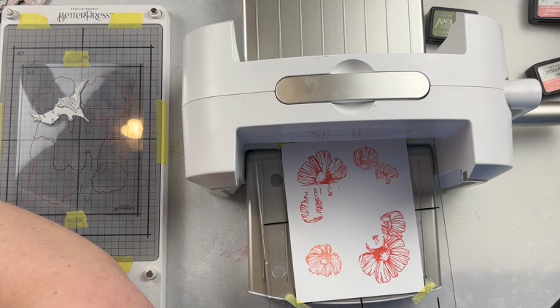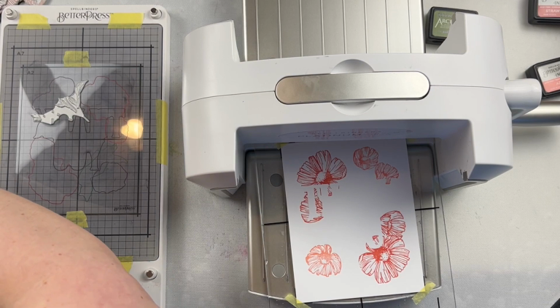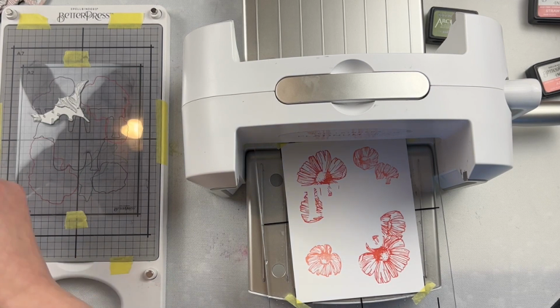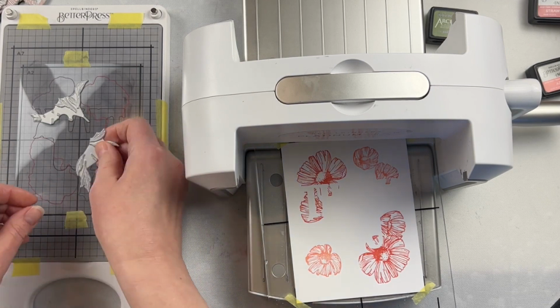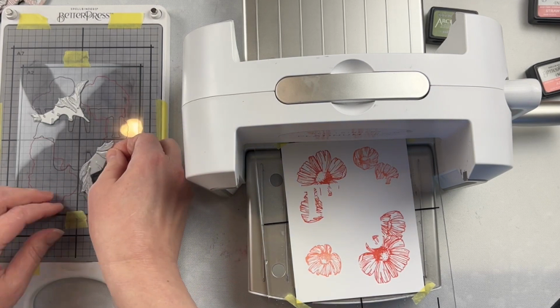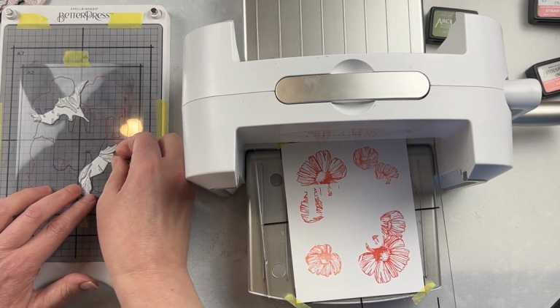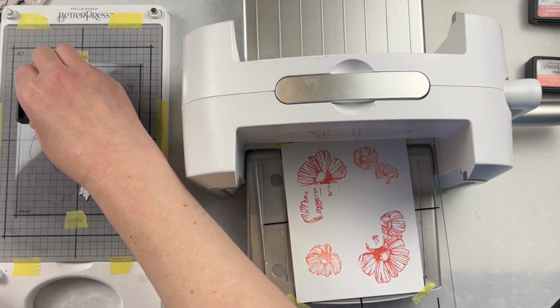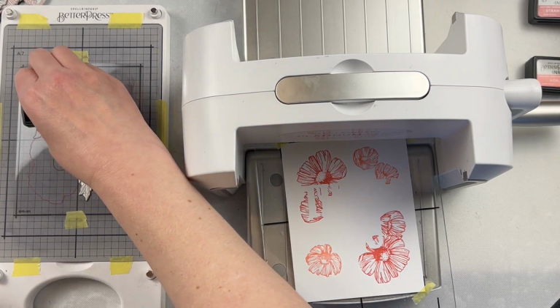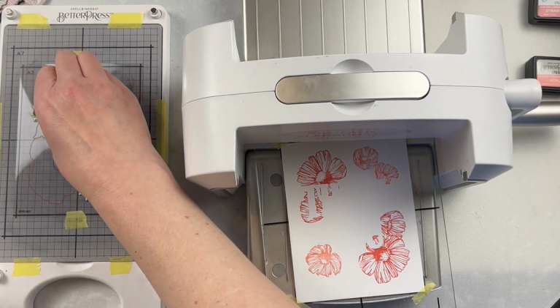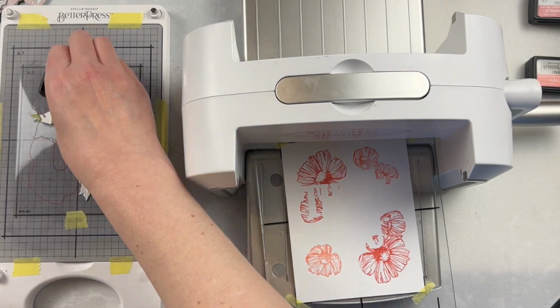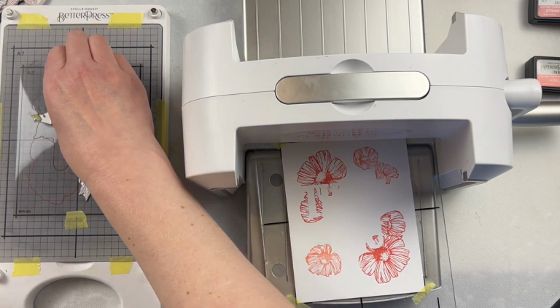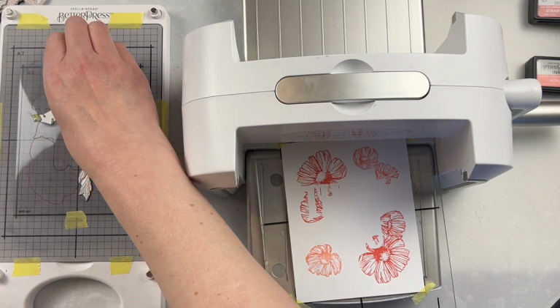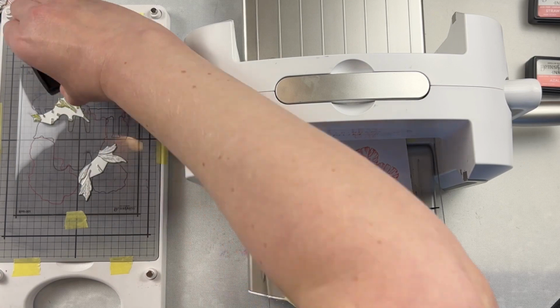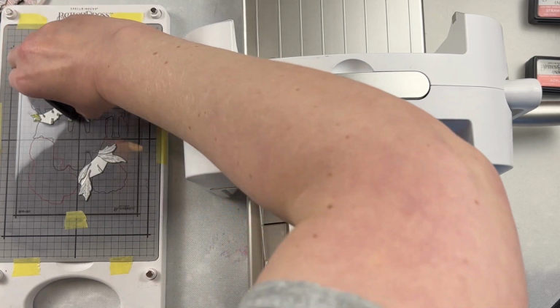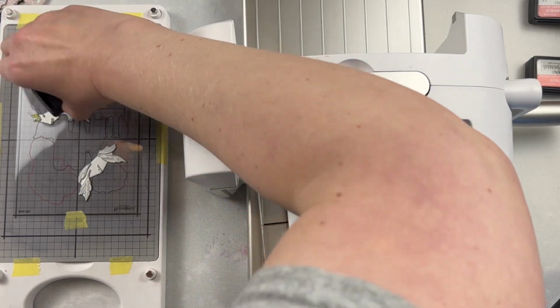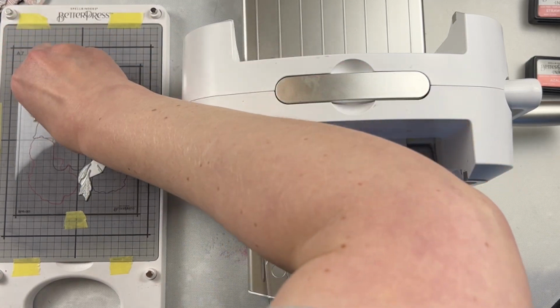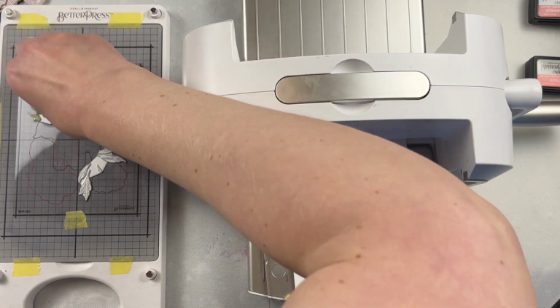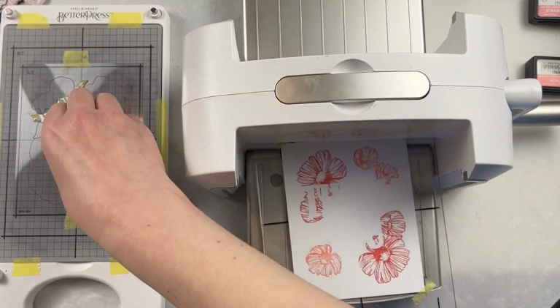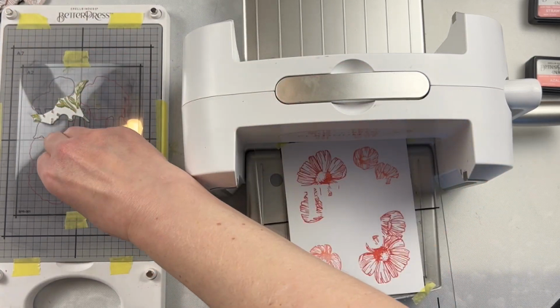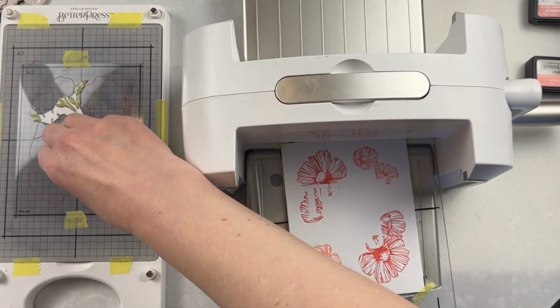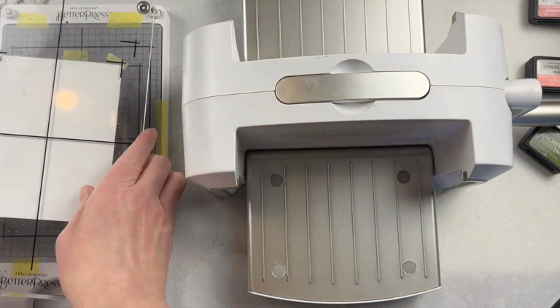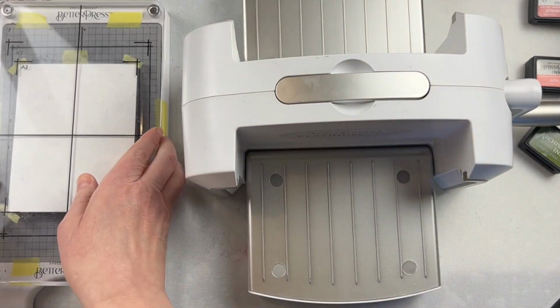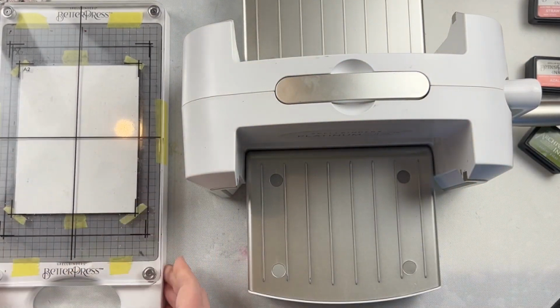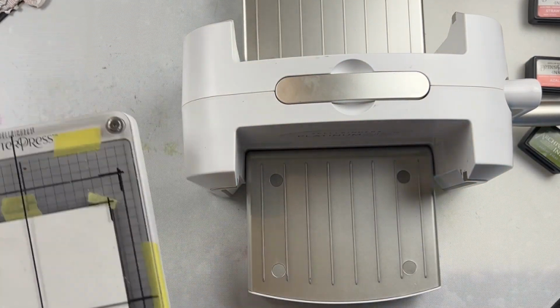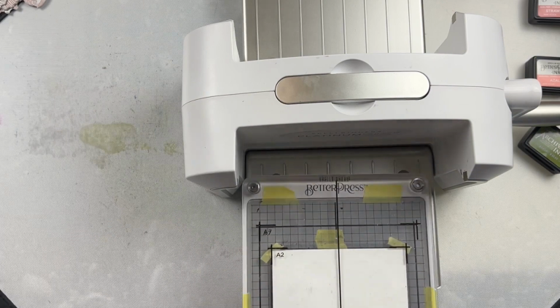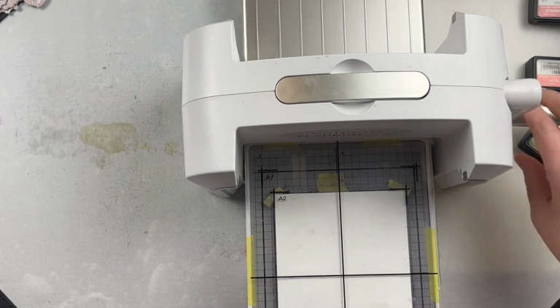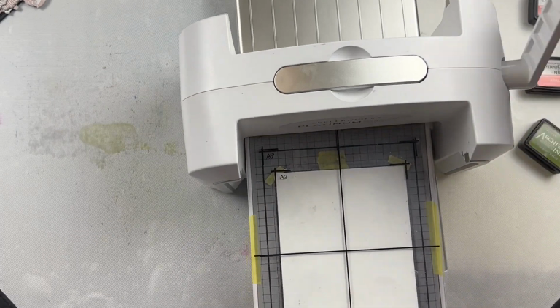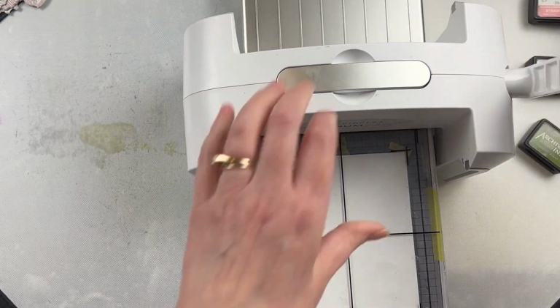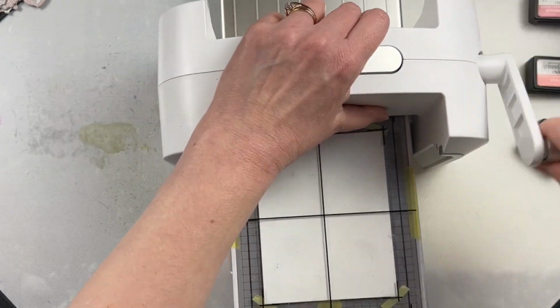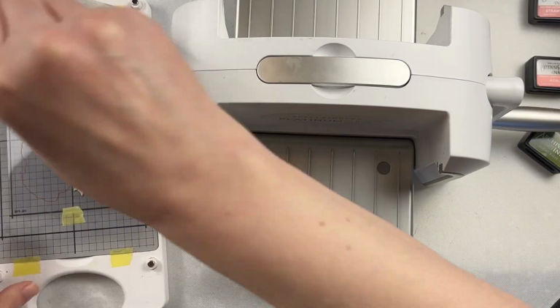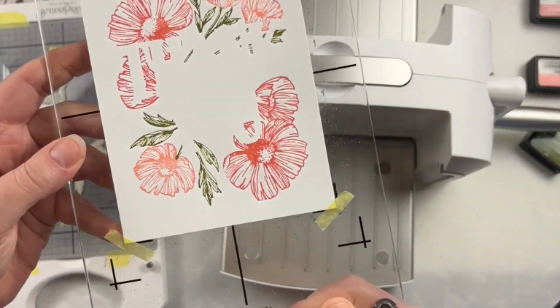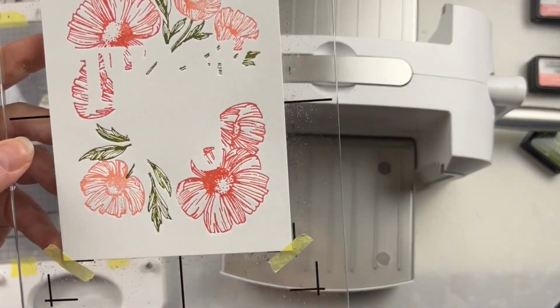Between each and every inking, I put the Better Press system through my Spellbinders Platinum 6 machine. You could use it with another compatible die machine as well, but it is really easy, and the design comes together so quickly.